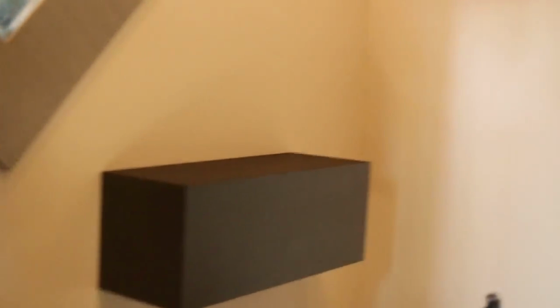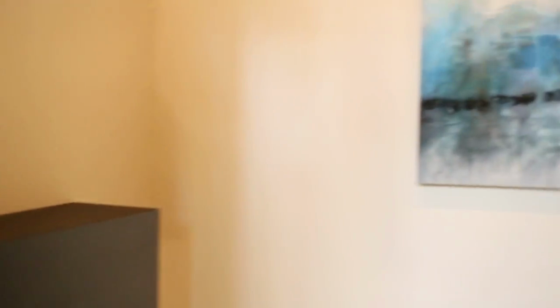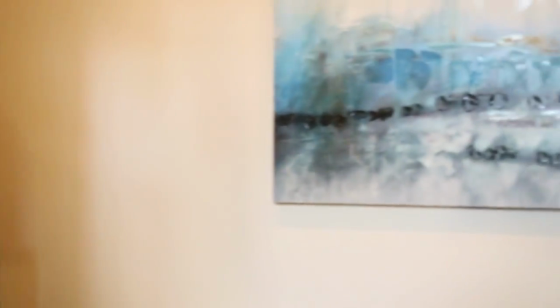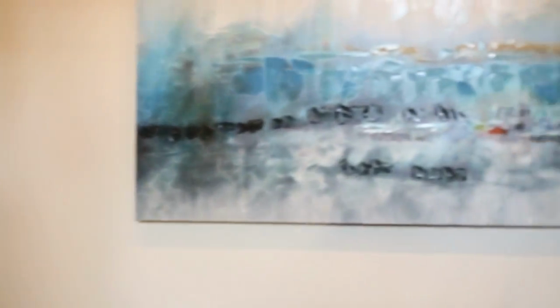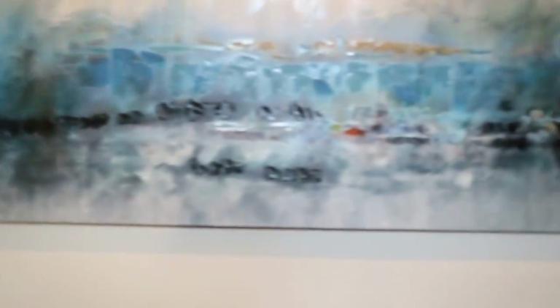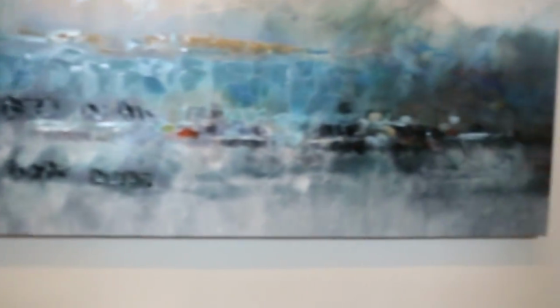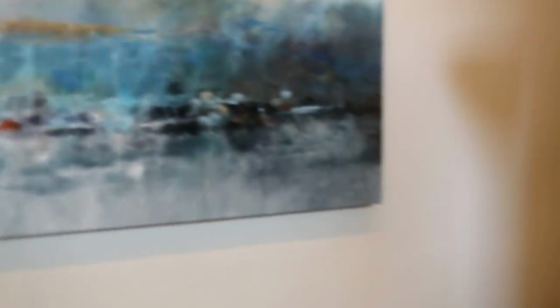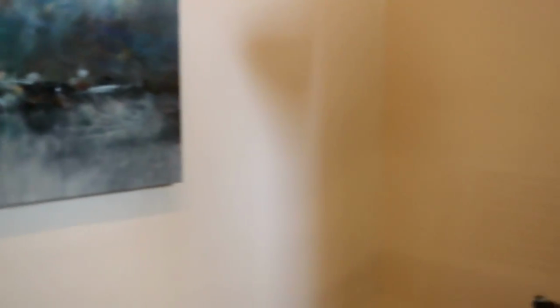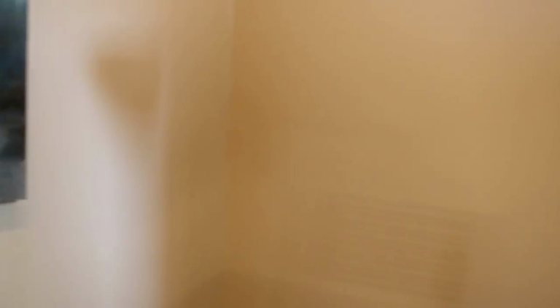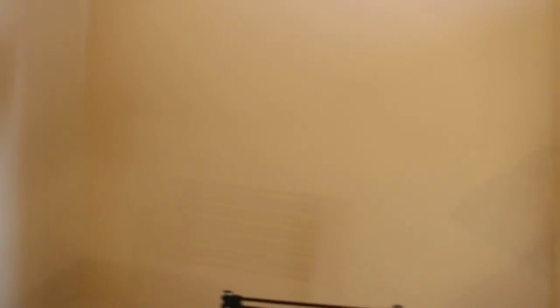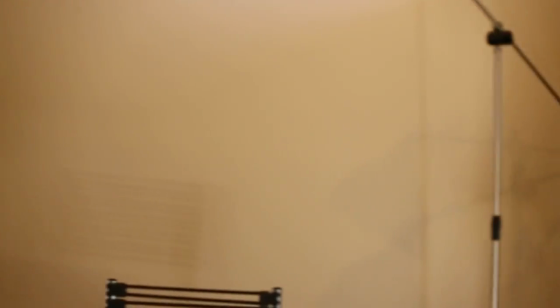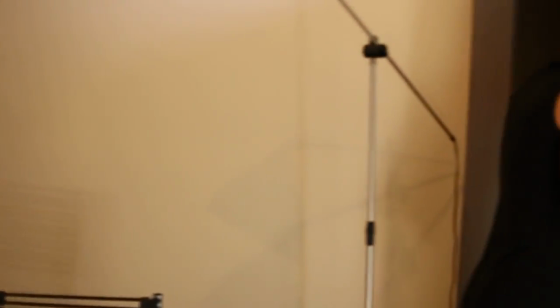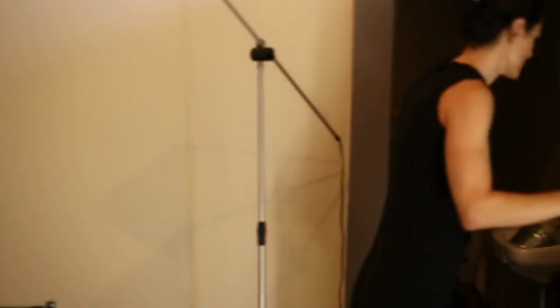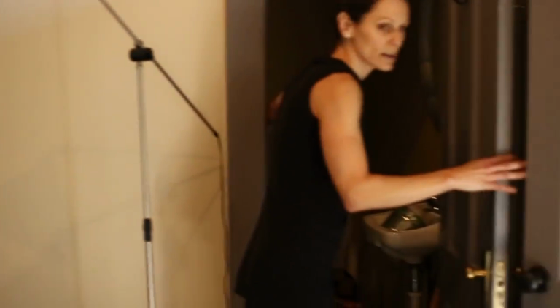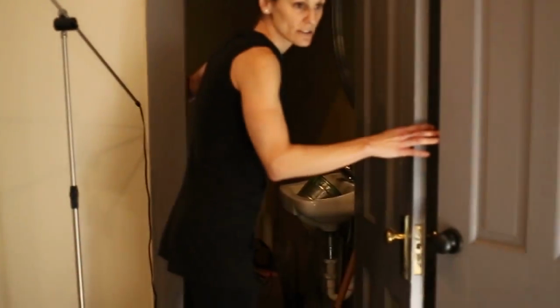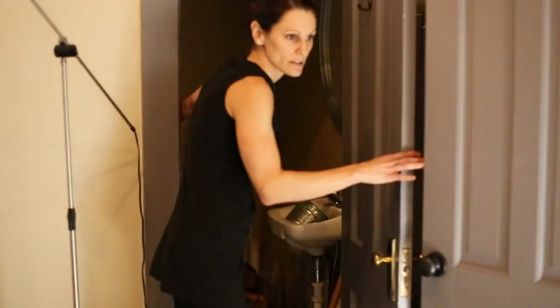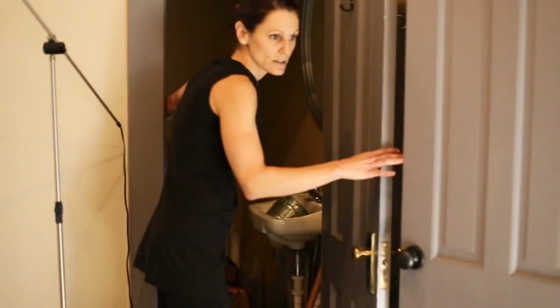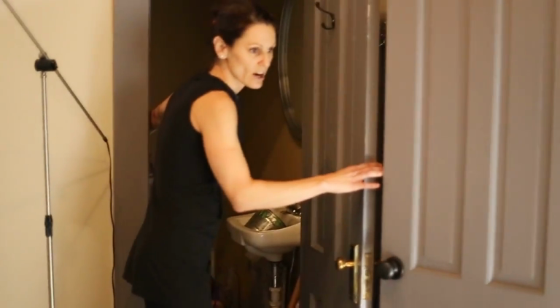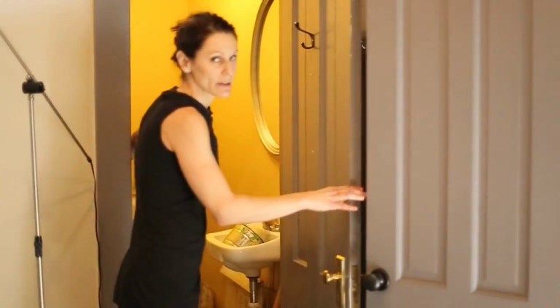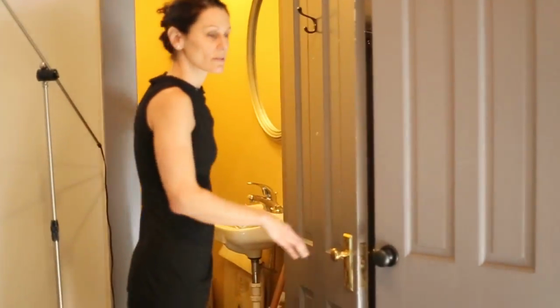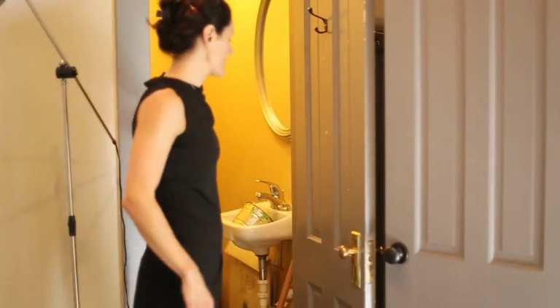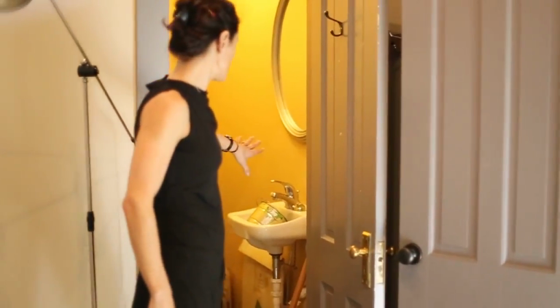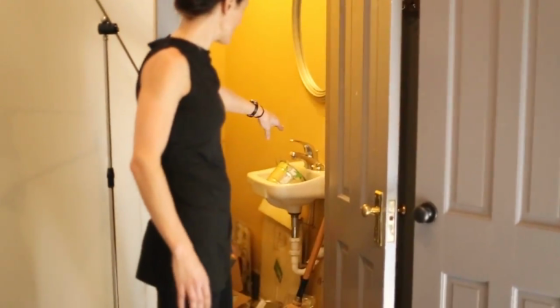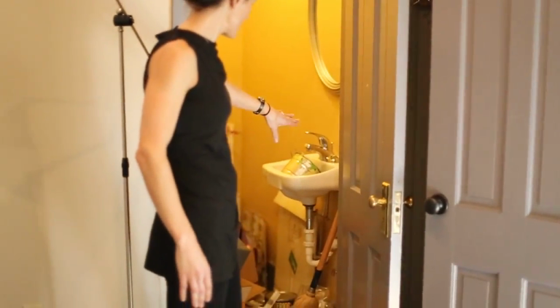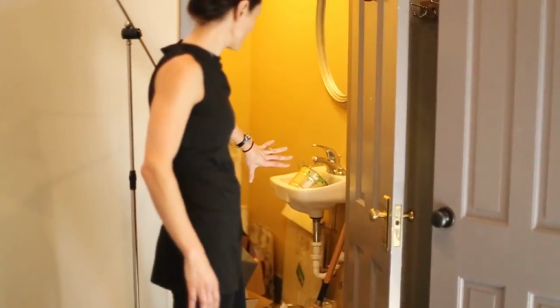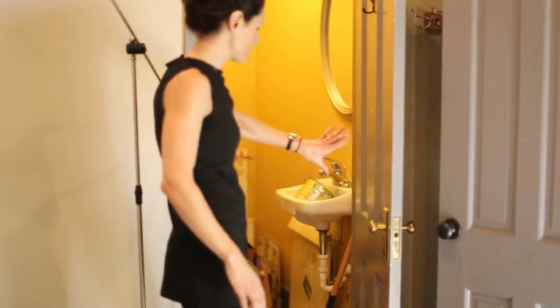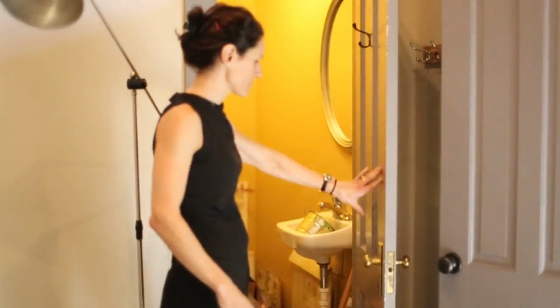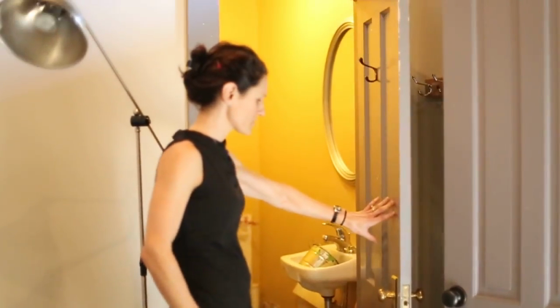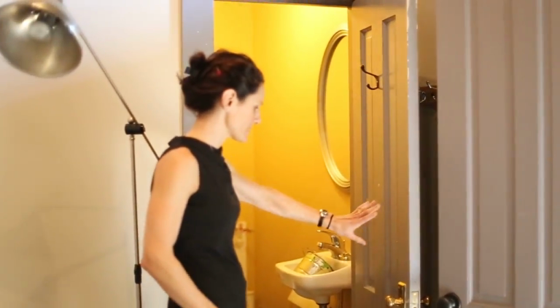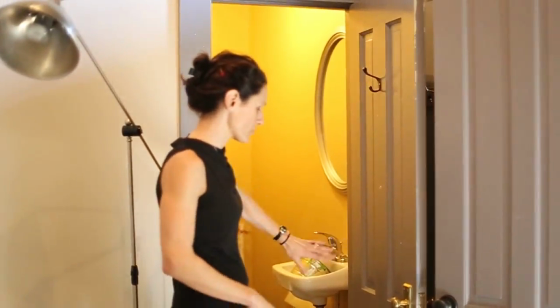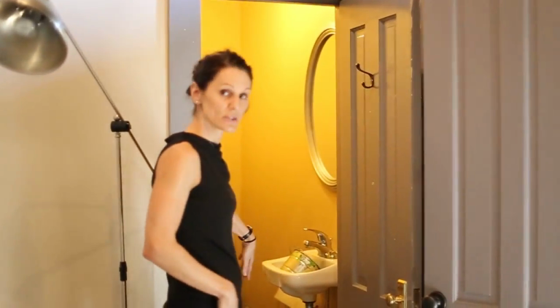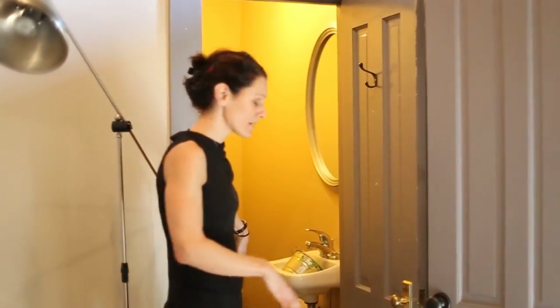This room was originally designed for massage therapy, so there's a sink in here. You can also use this room as storage.